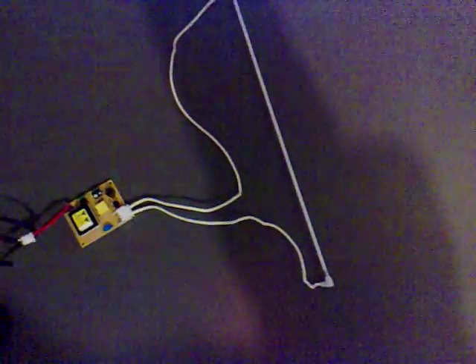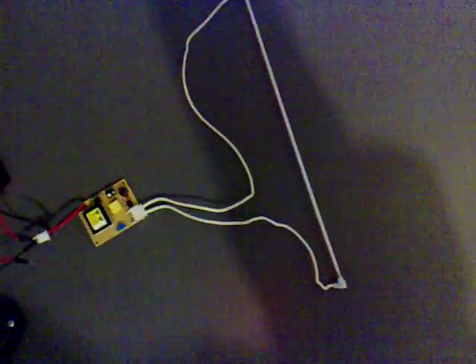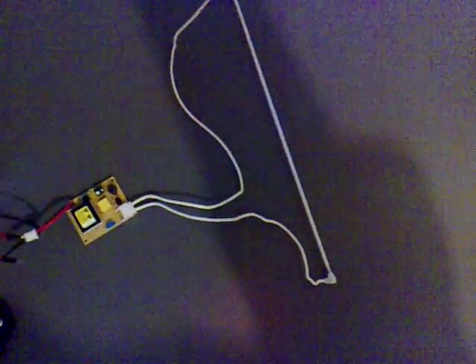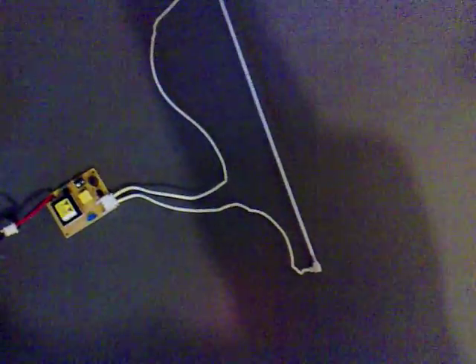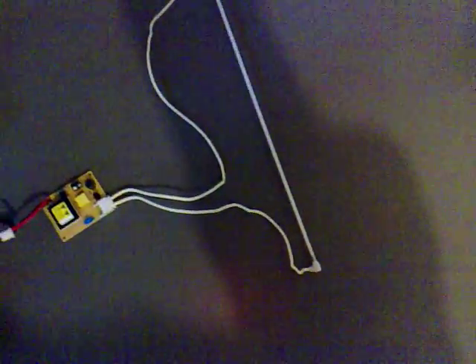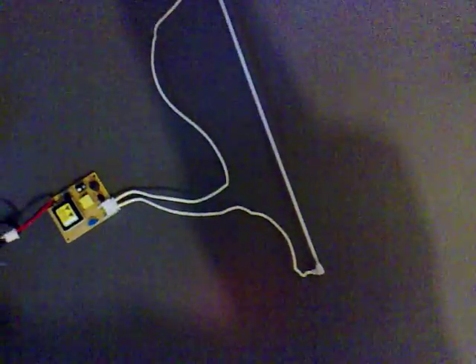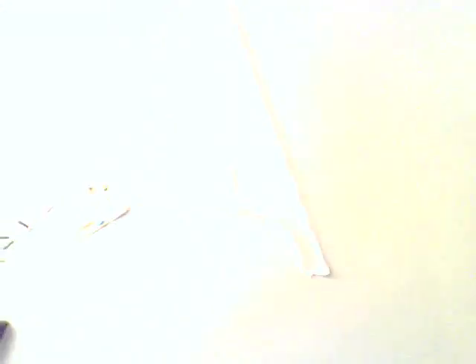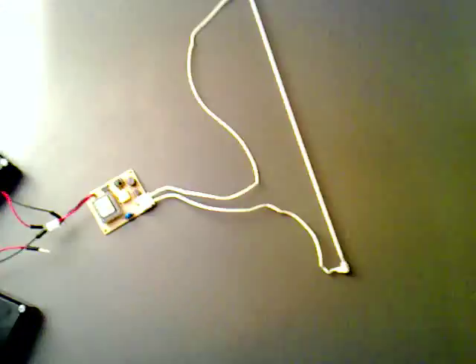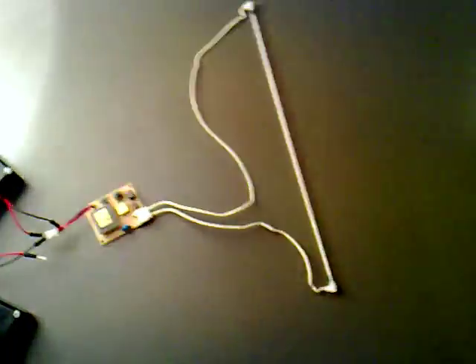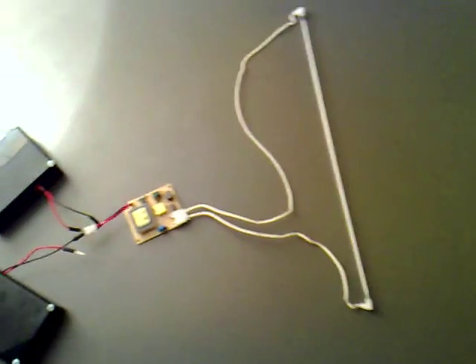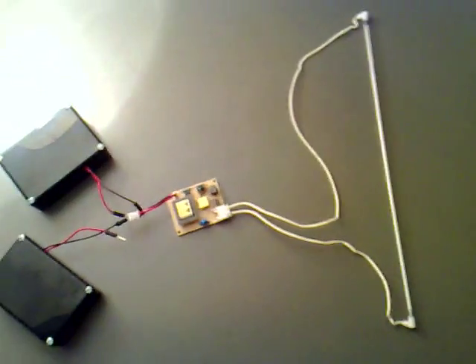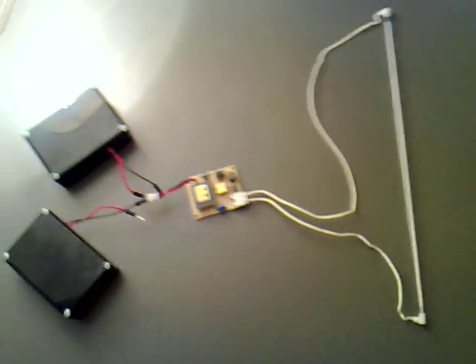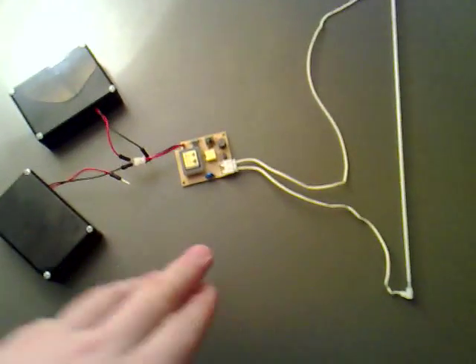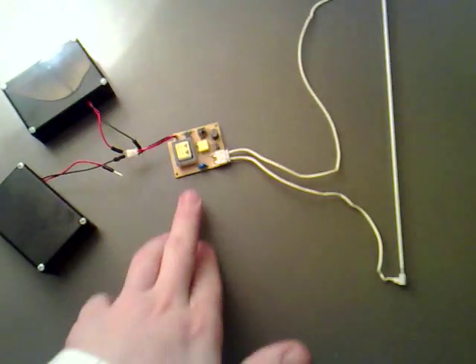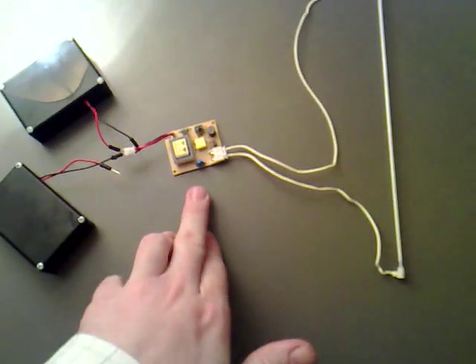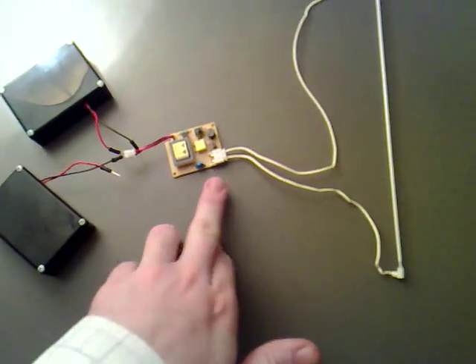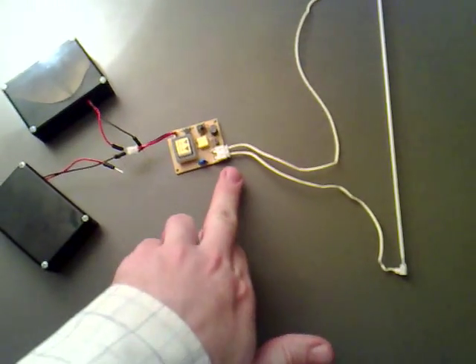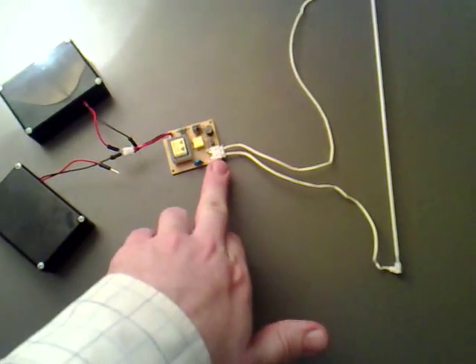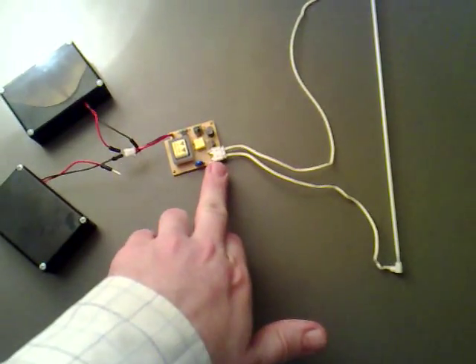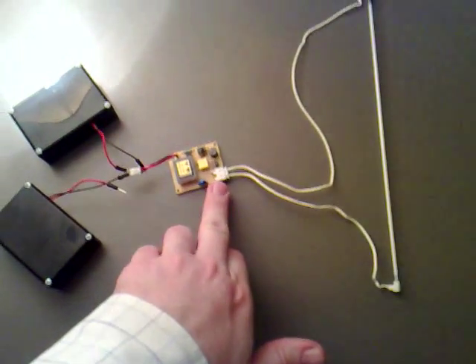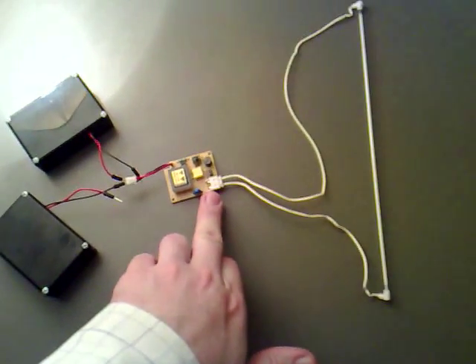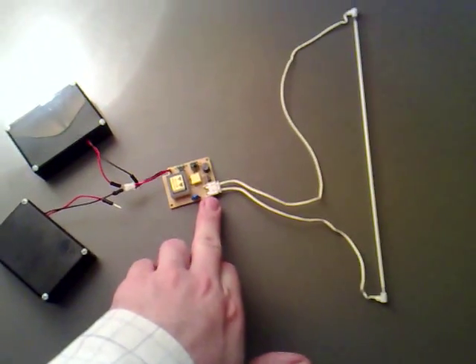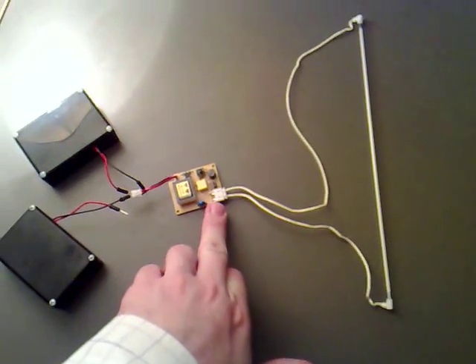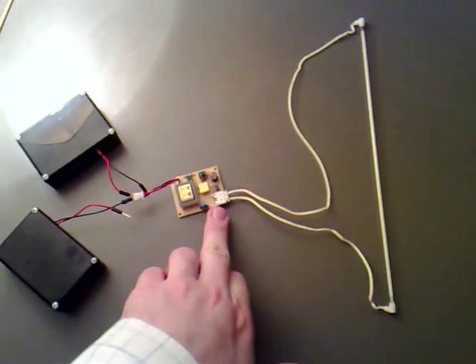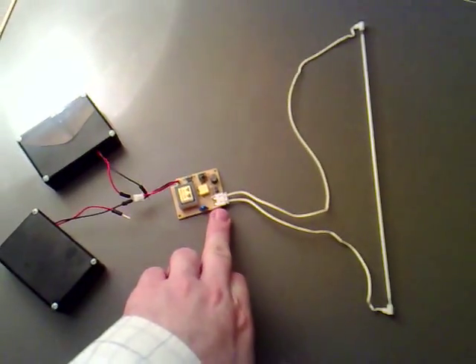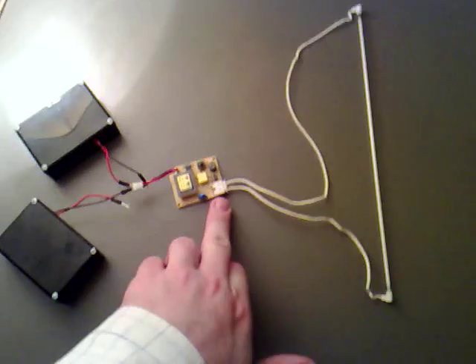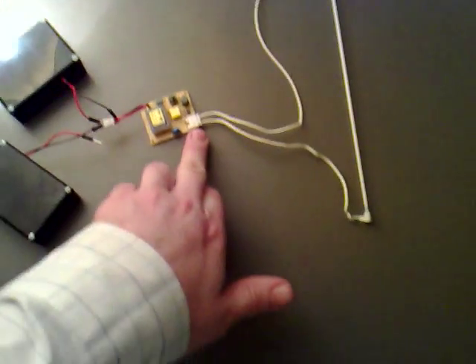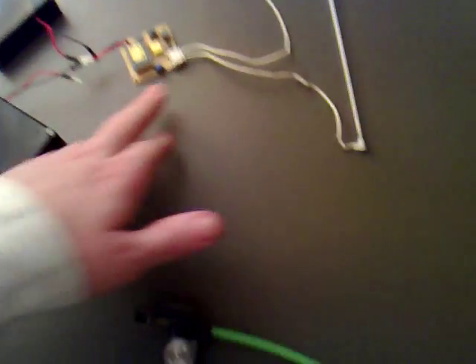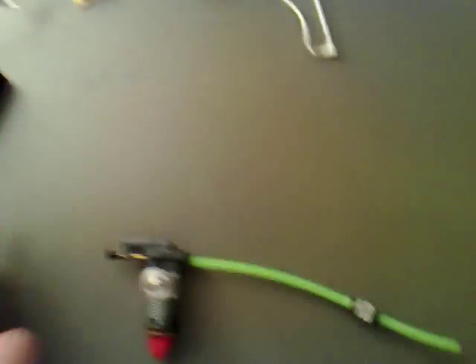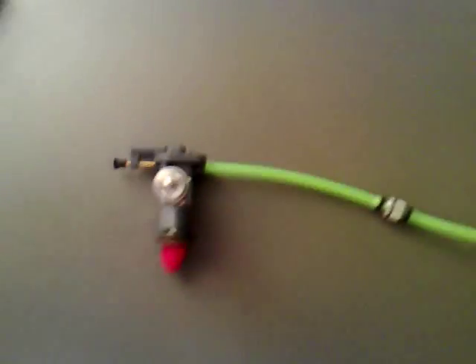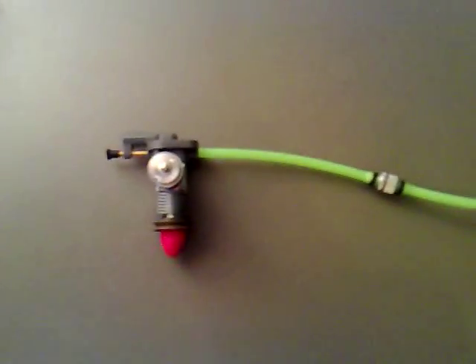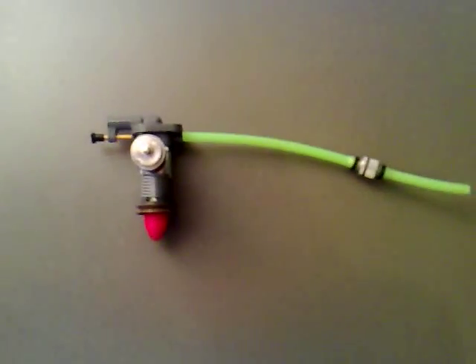That's great. What I'm also going to do is use this circuit and see if I can crack some of the water into HHO.